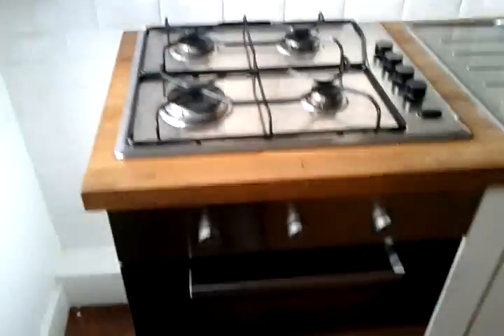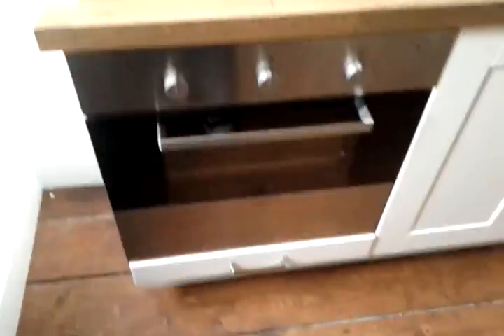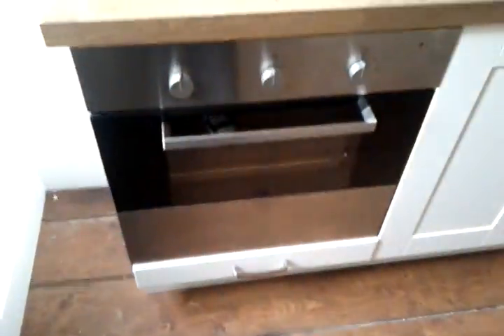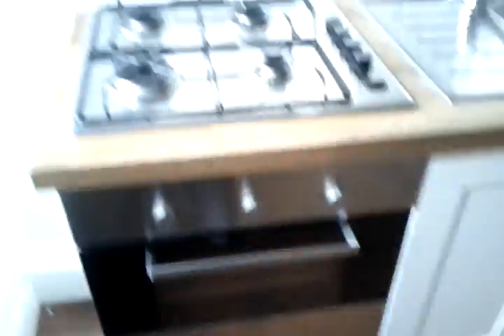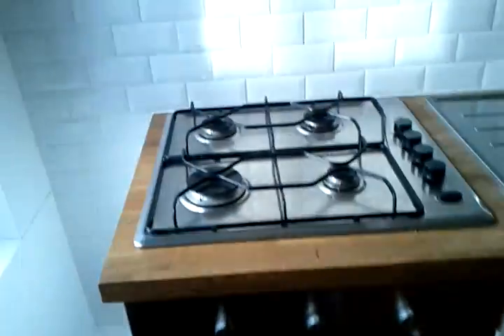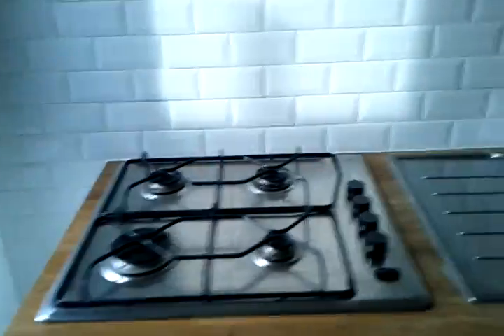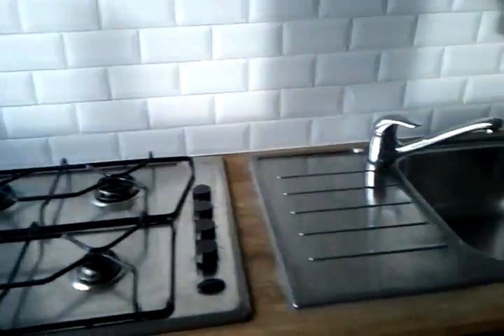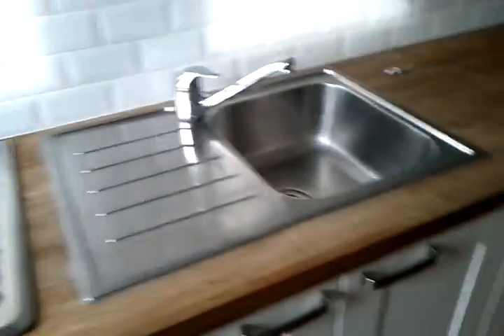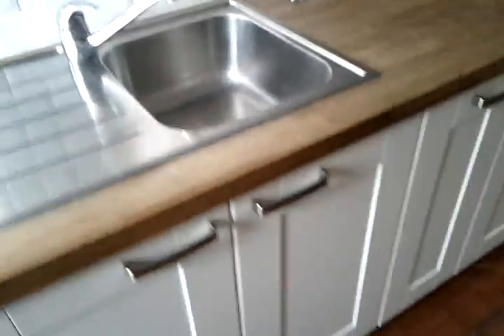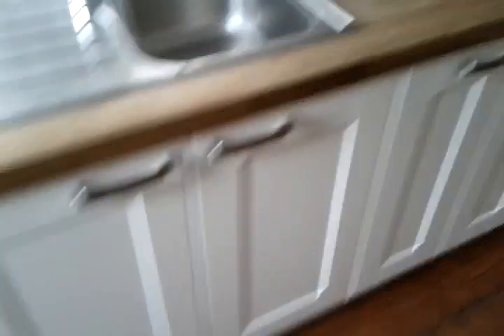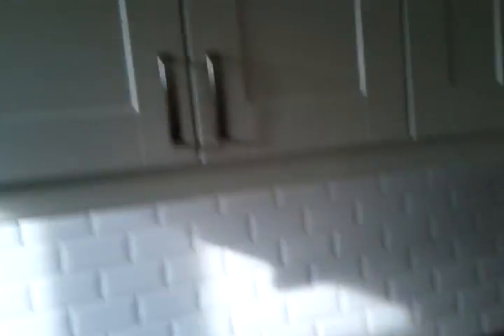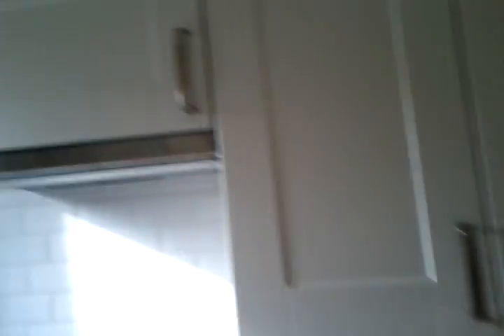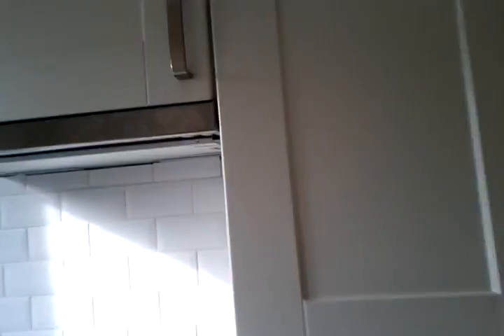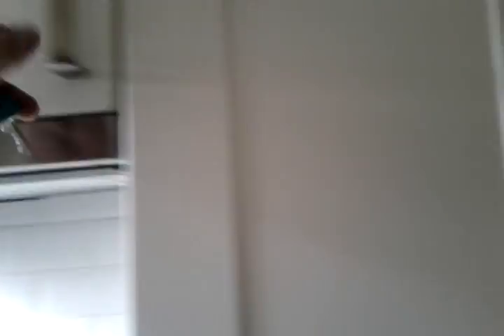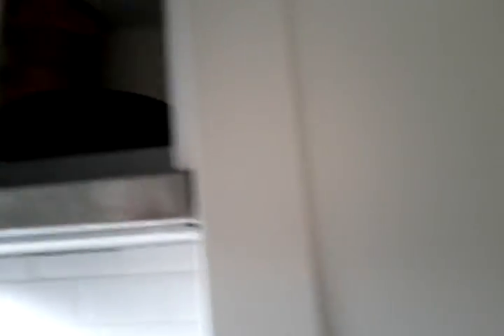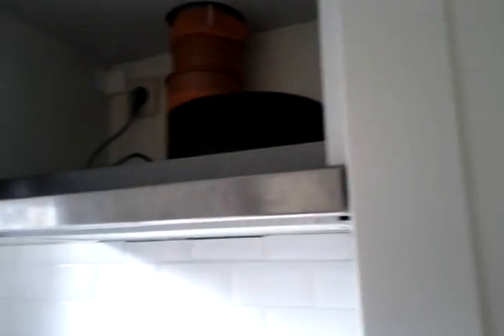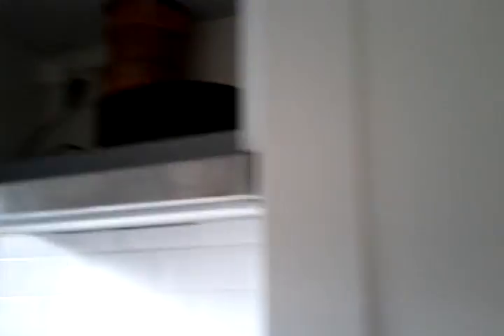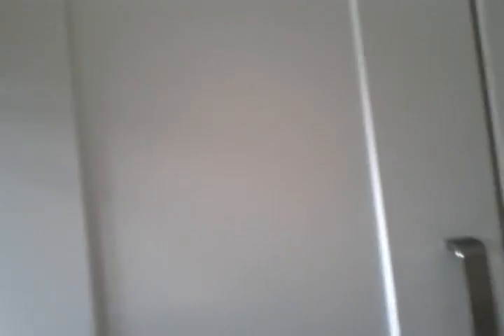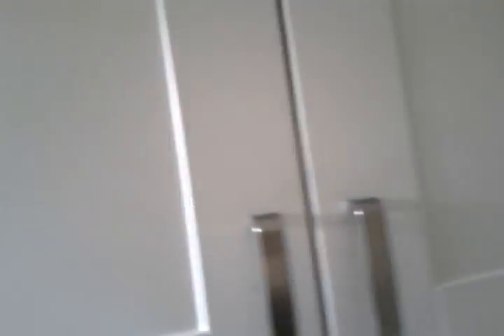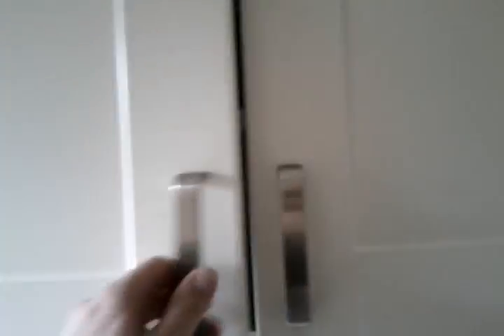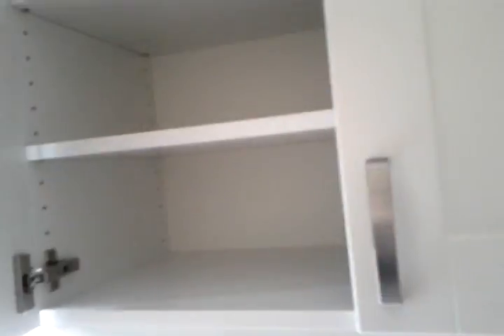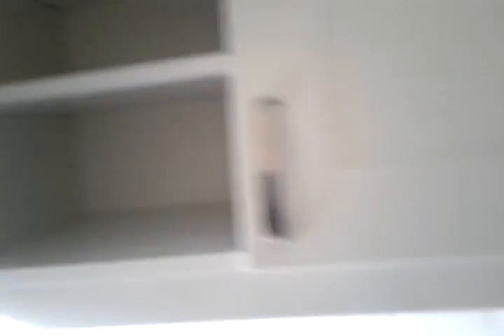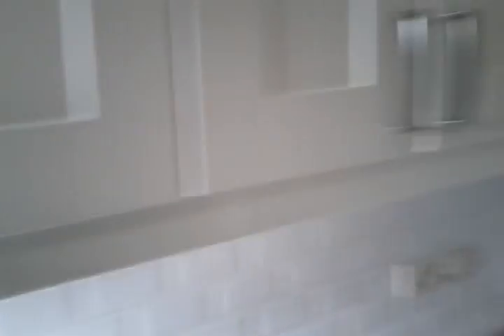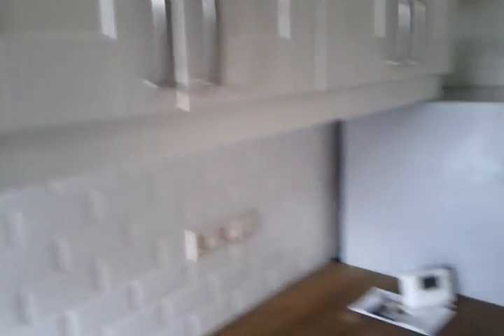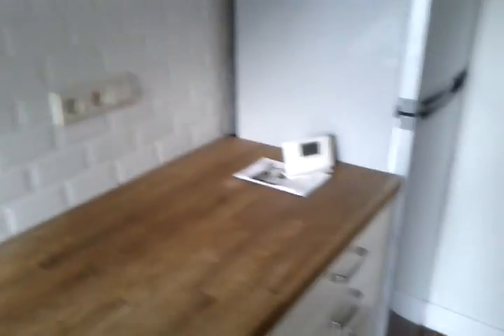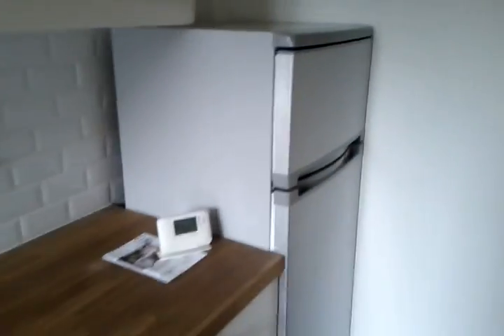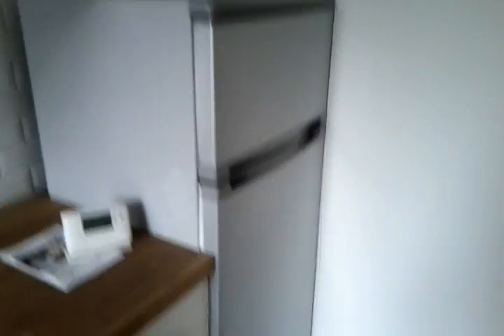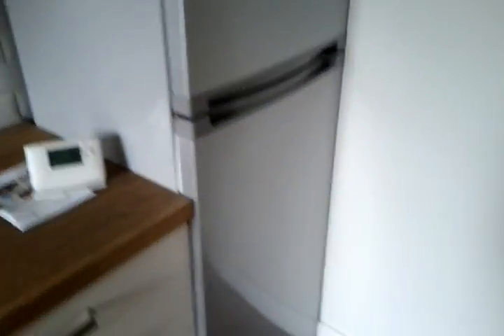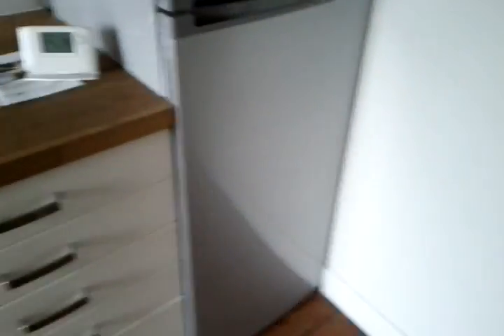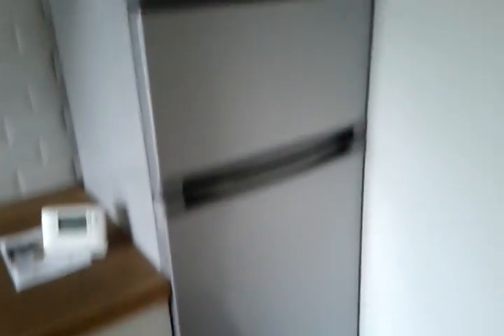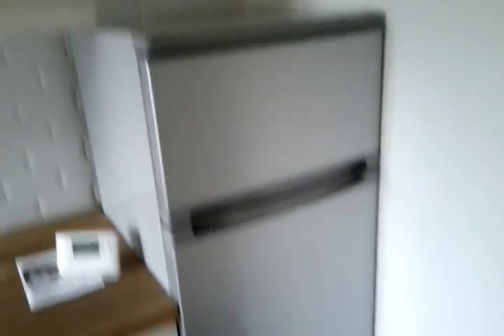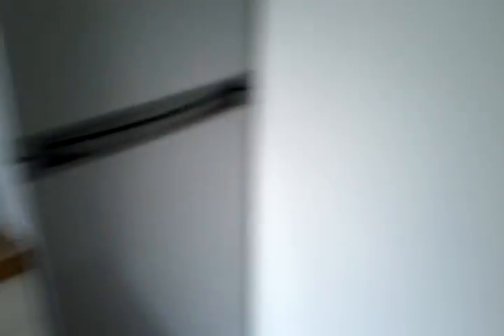Nice oven and grill, it'll work nice. Lots of storage, venter and storage, et cetera. Nice little fridge — nothing huge, but it'll do.